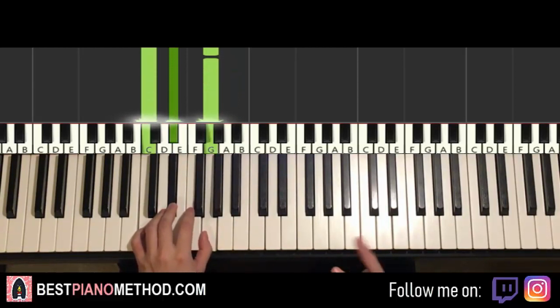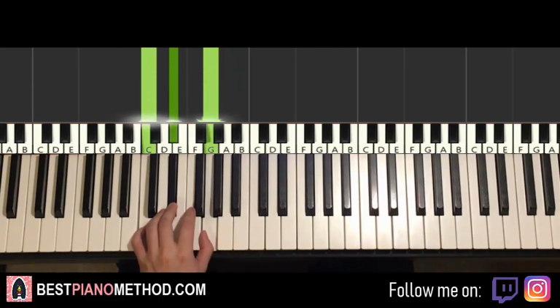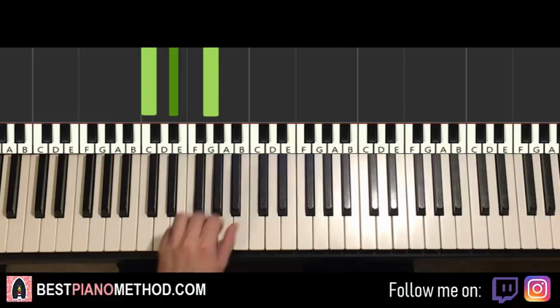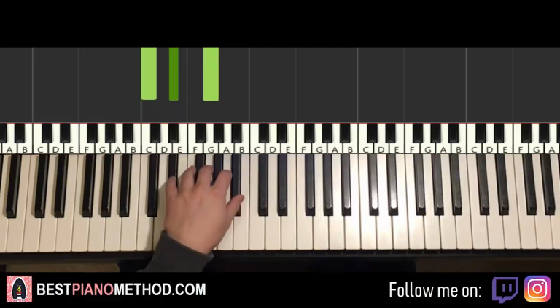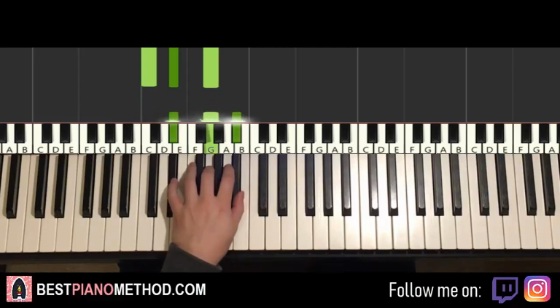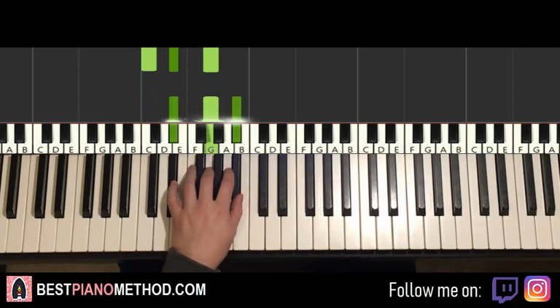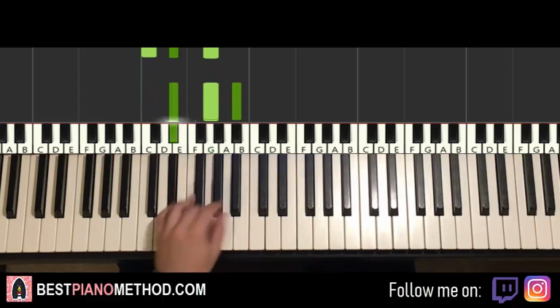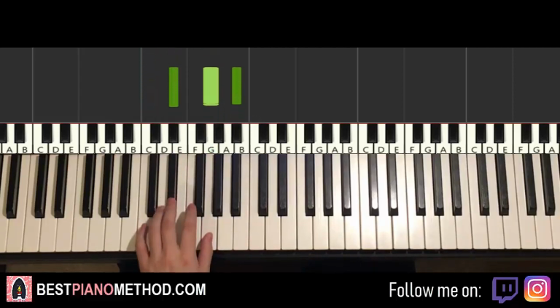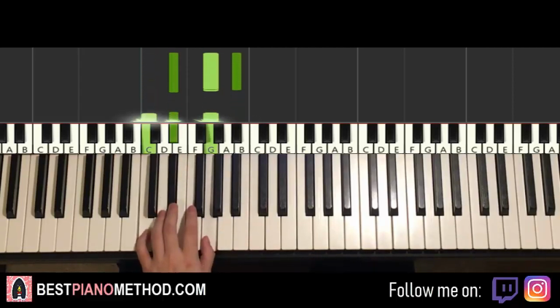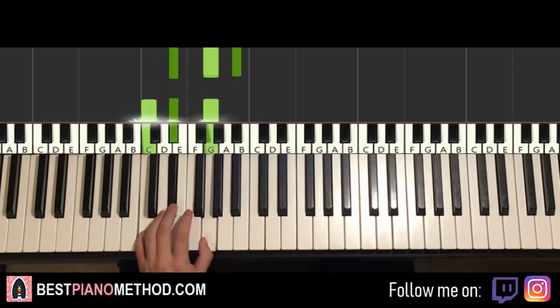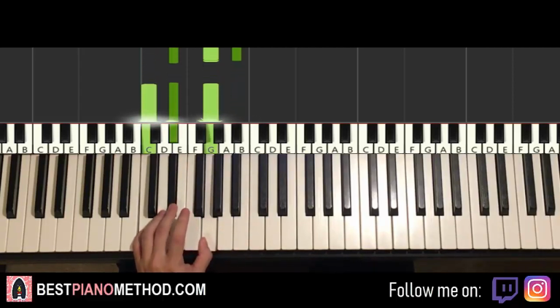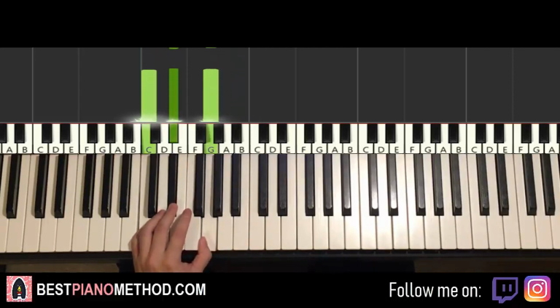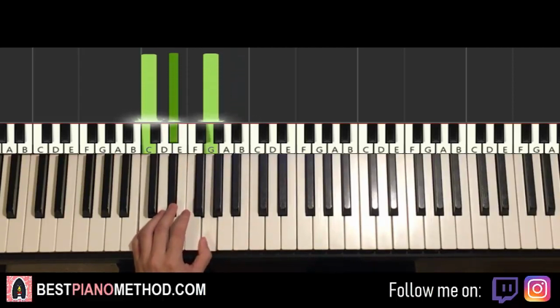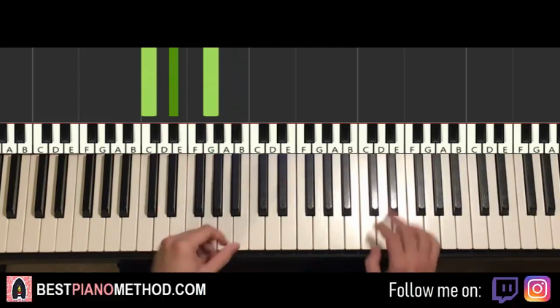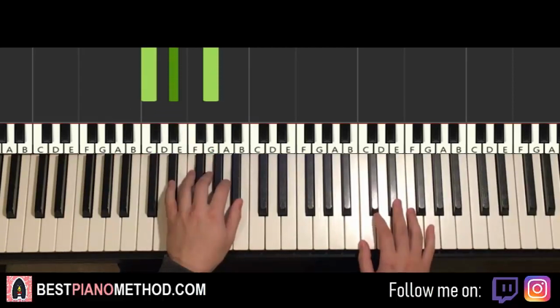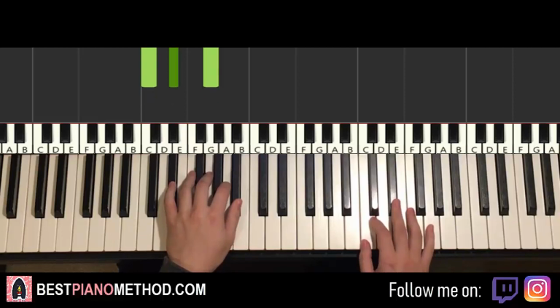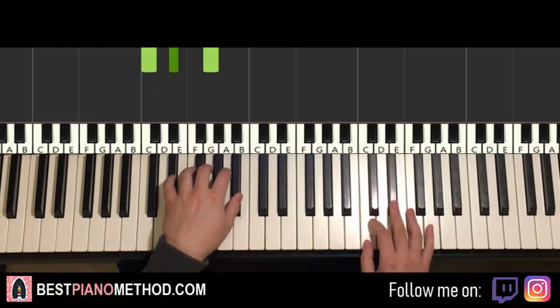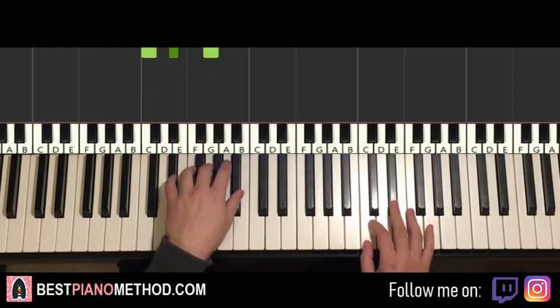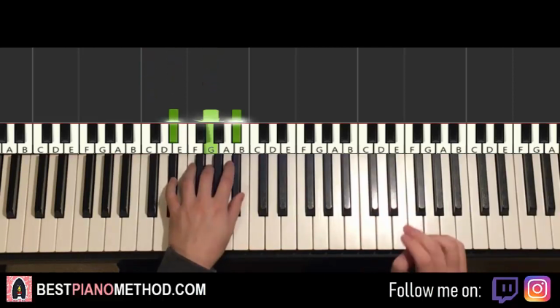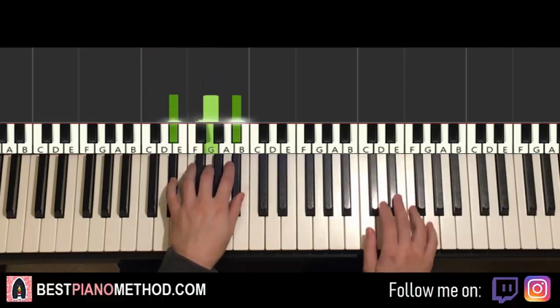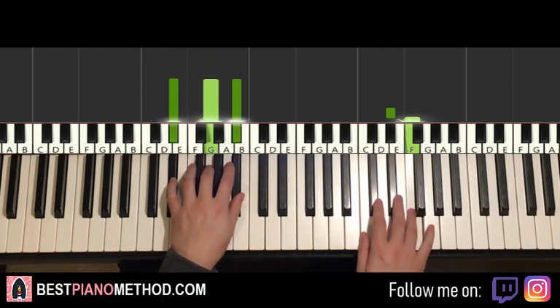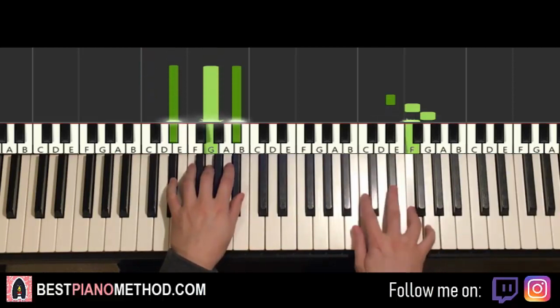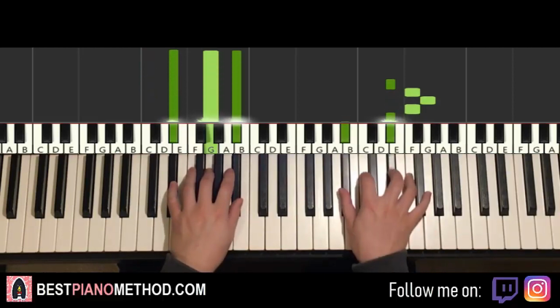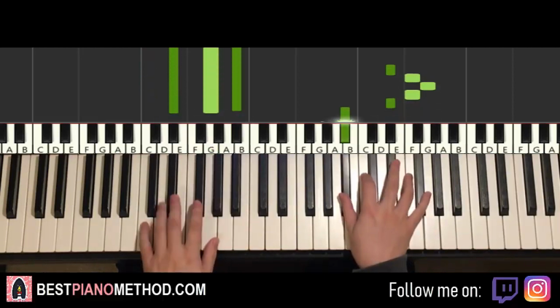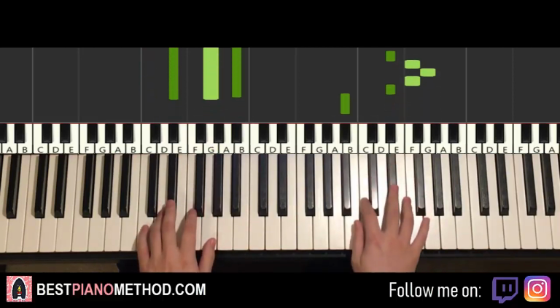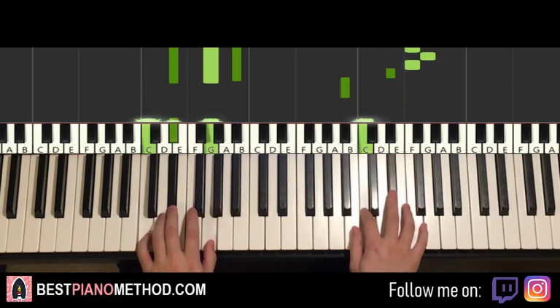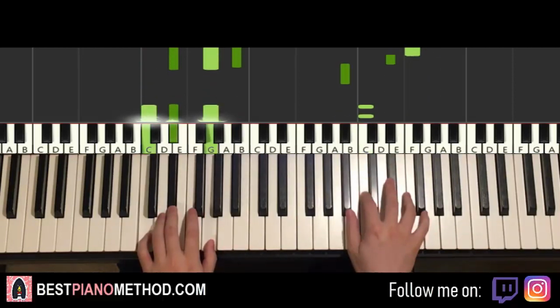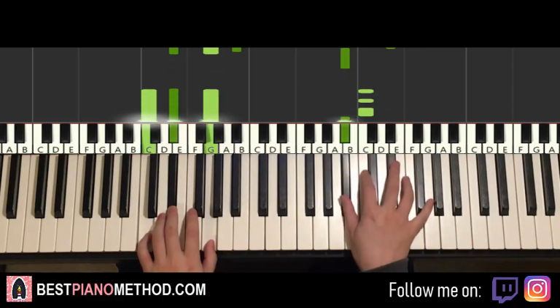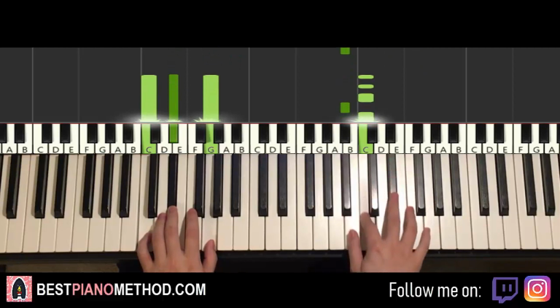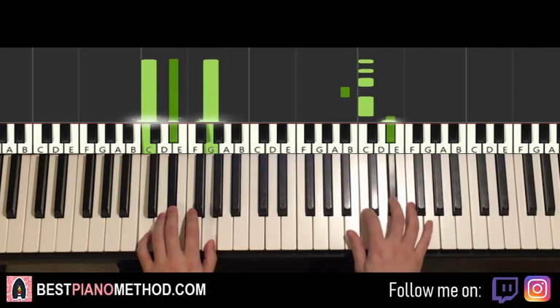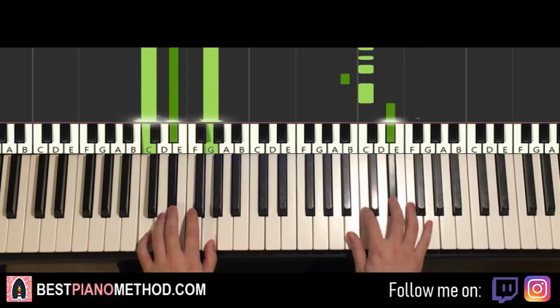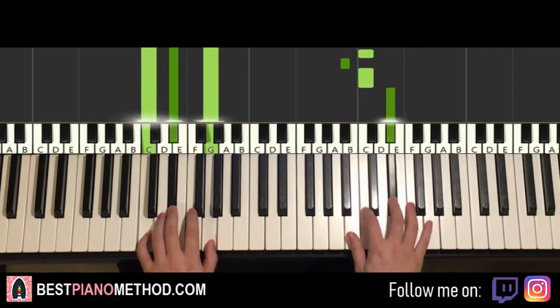So with these two chords in mind — E flat major followed by C minor — the two hands together go like this. E flat major starts off and continues, then C and C minor together. And that's it.